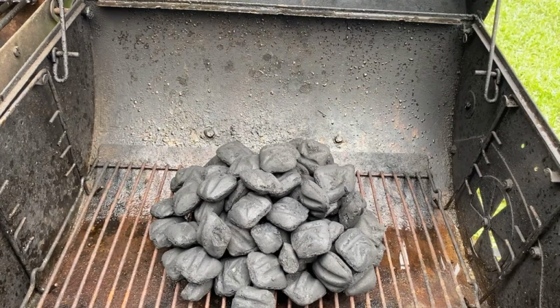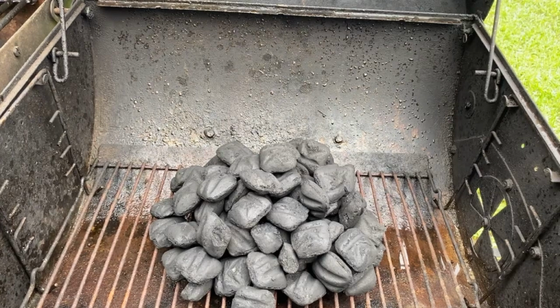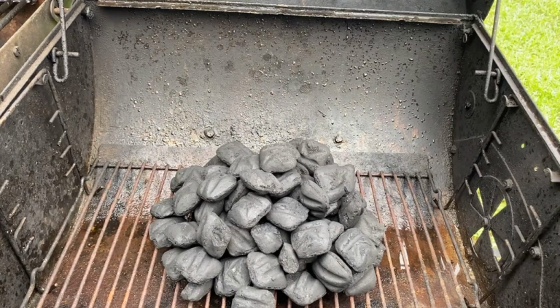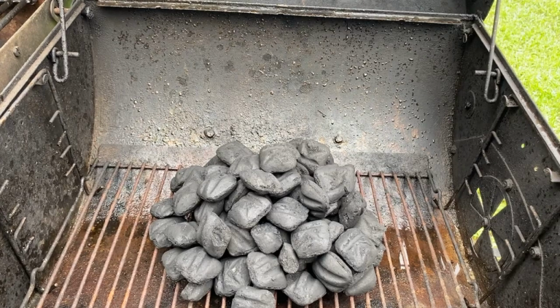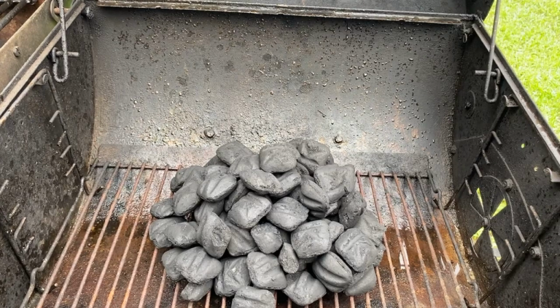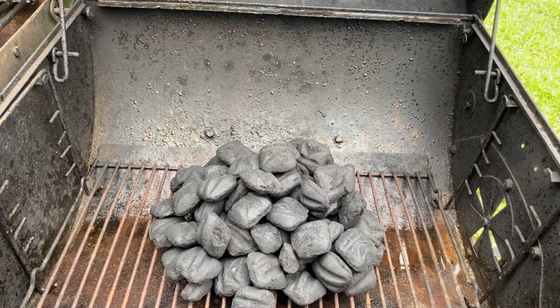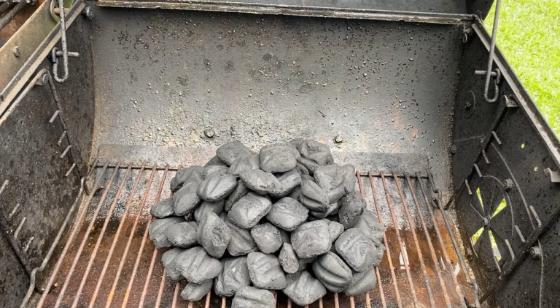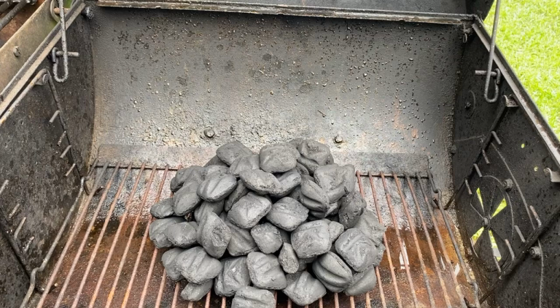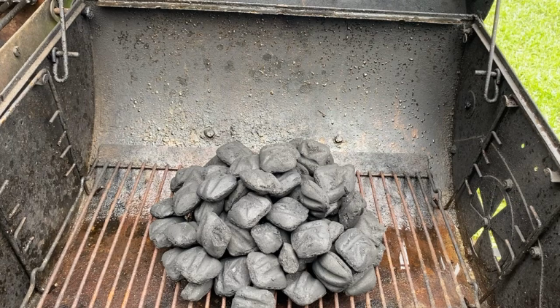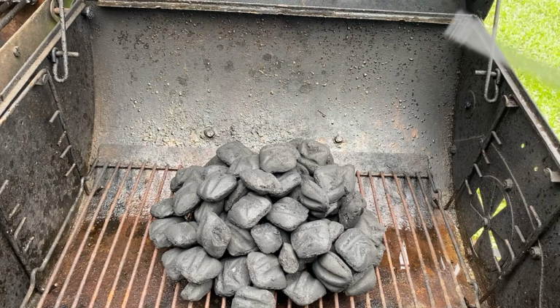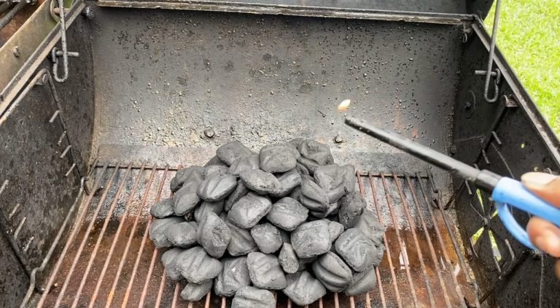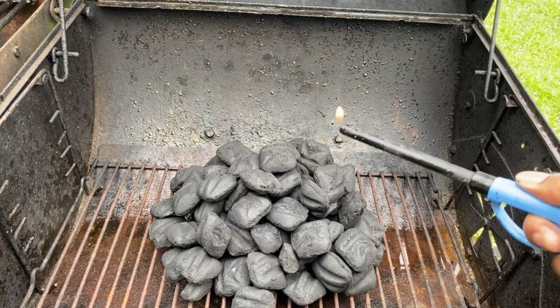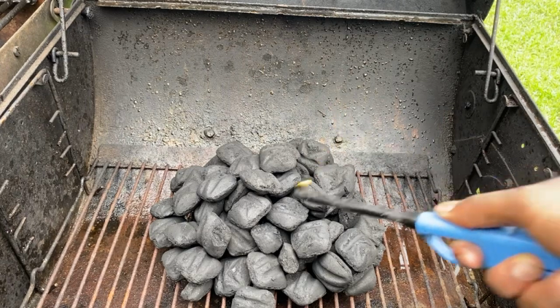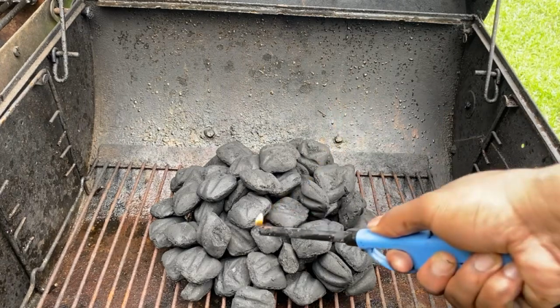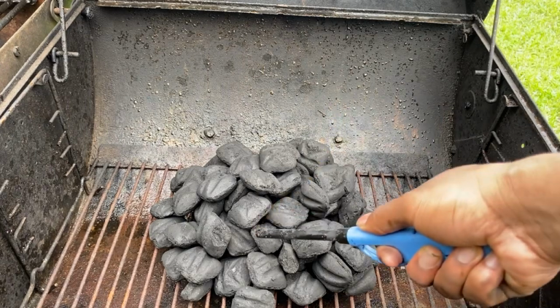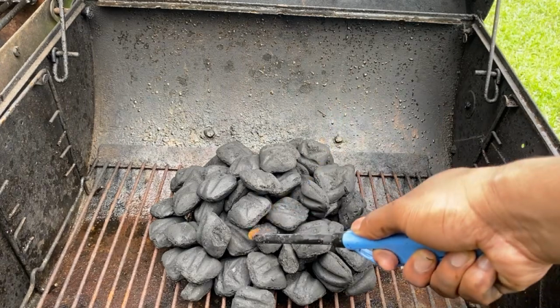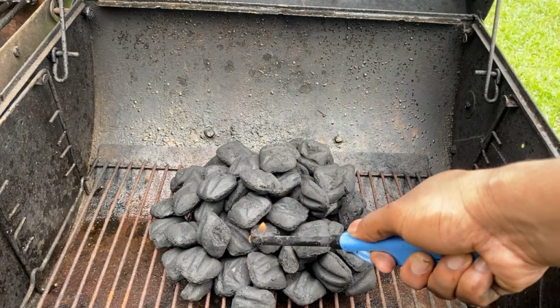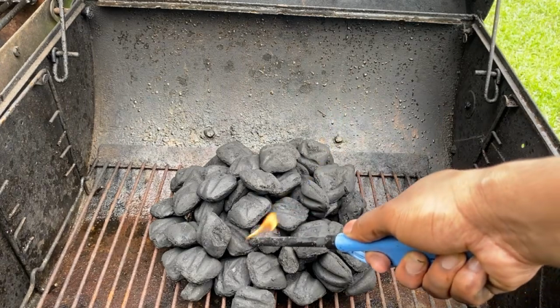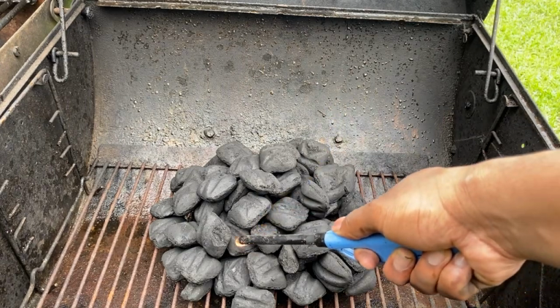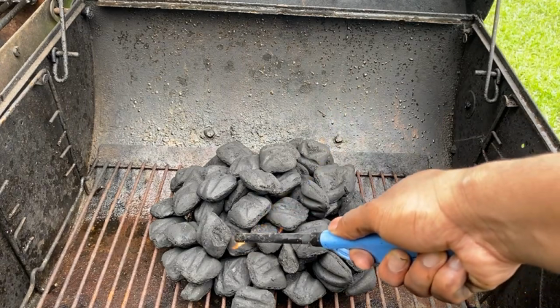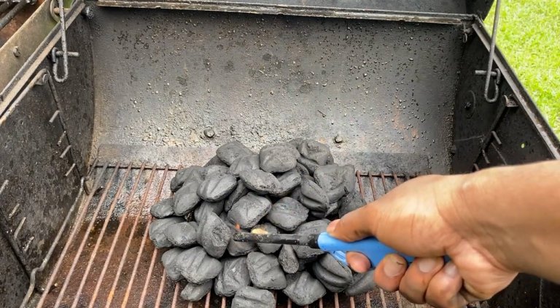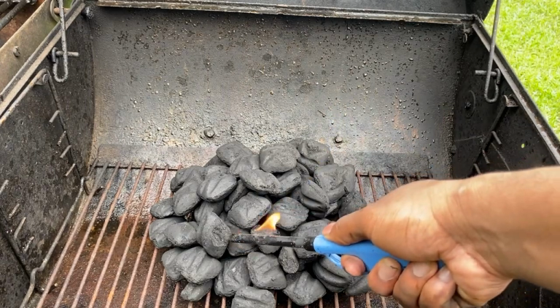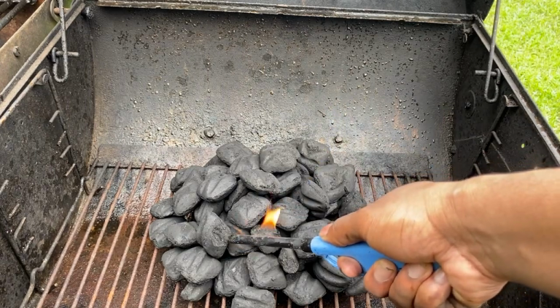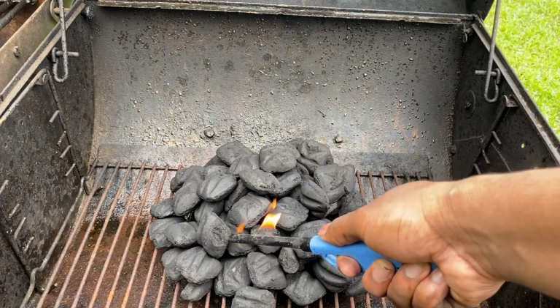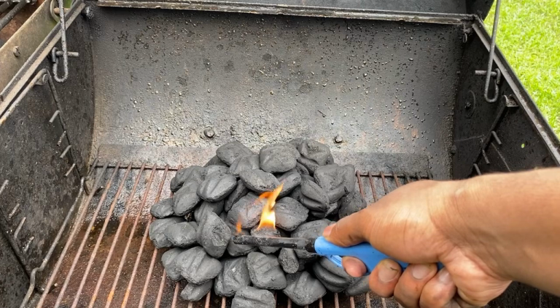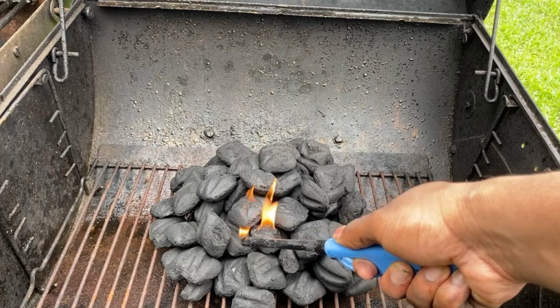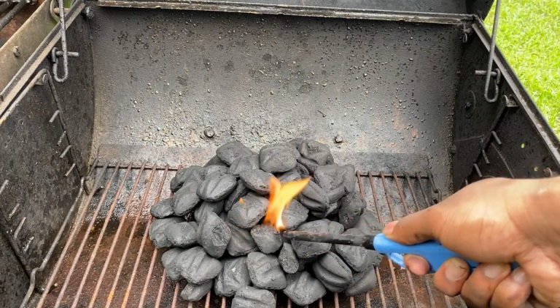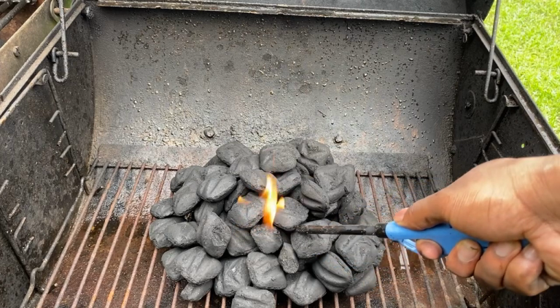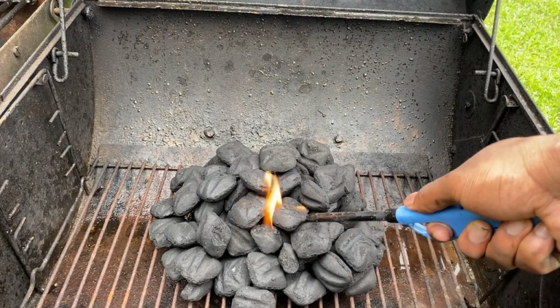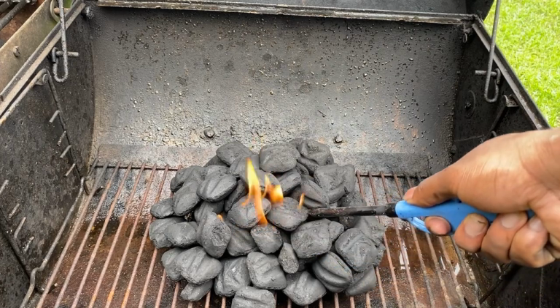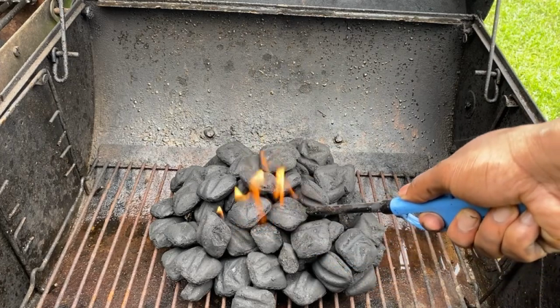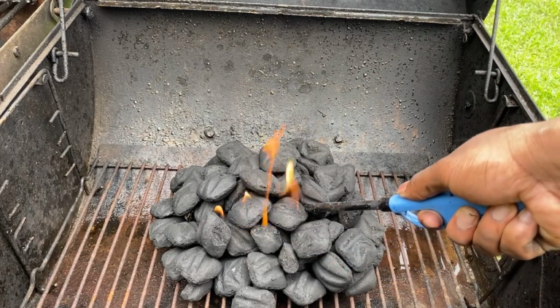Once you got your lighter fluid set, what I'm gonna do now is just get a lighter and start burning the charcoals like that.